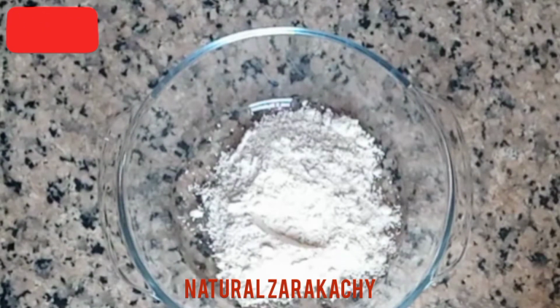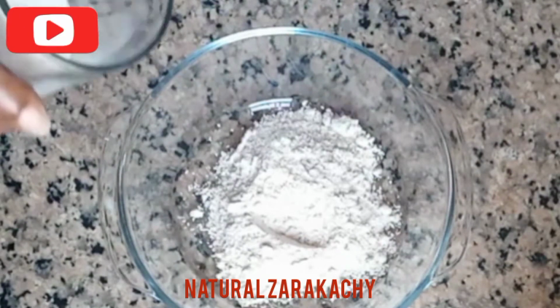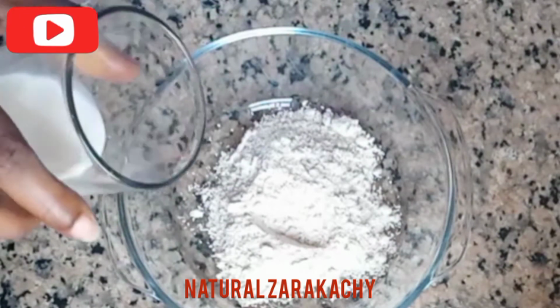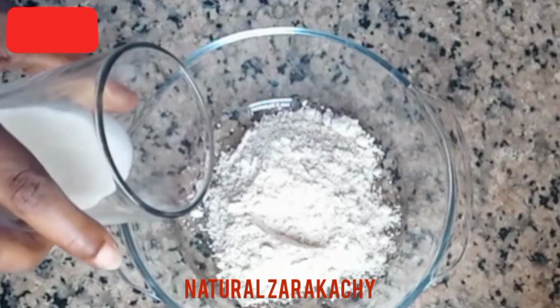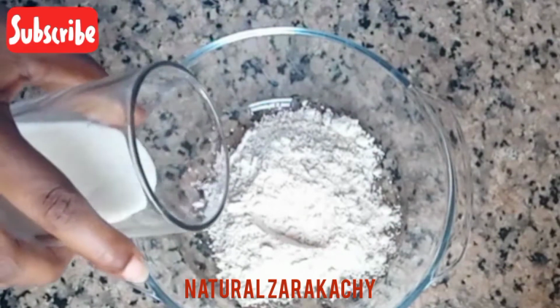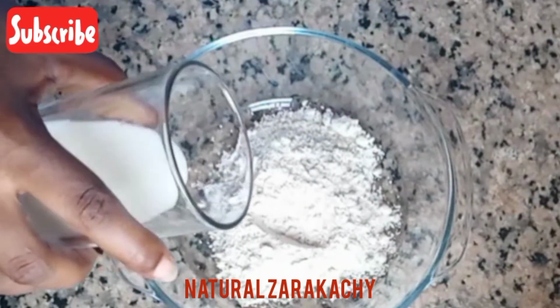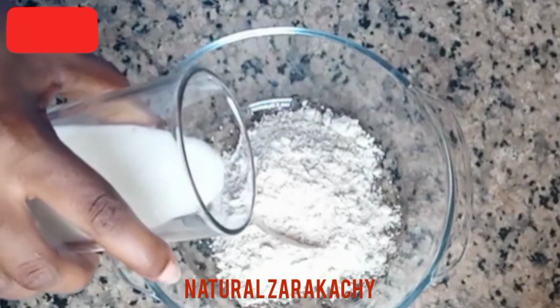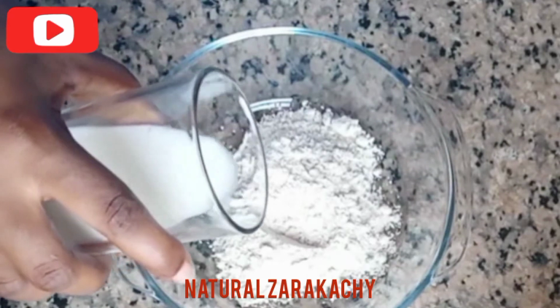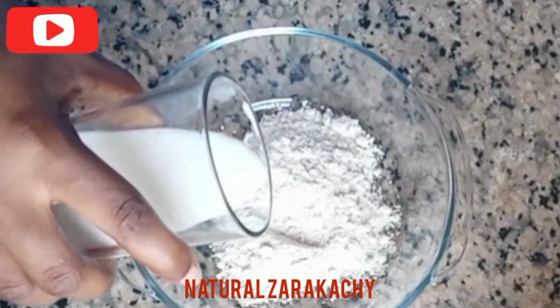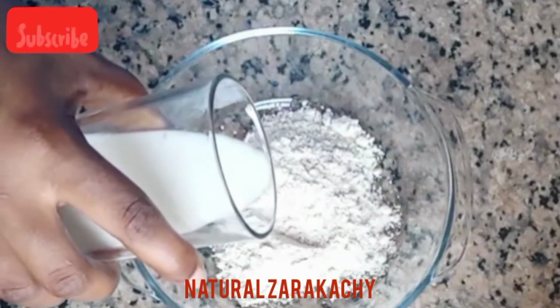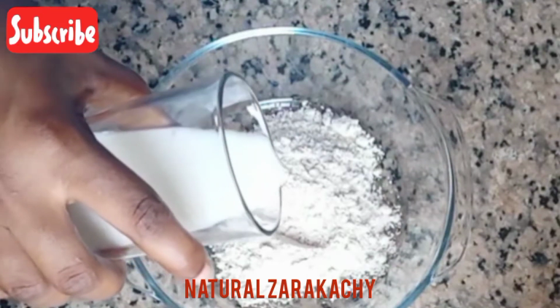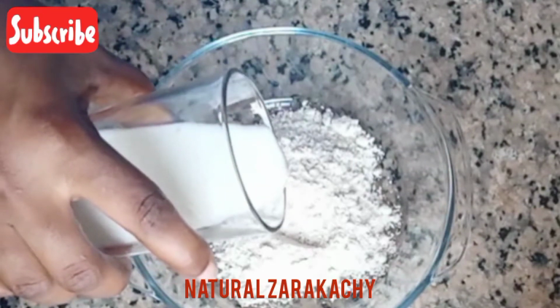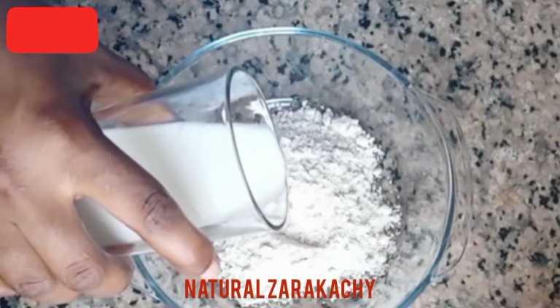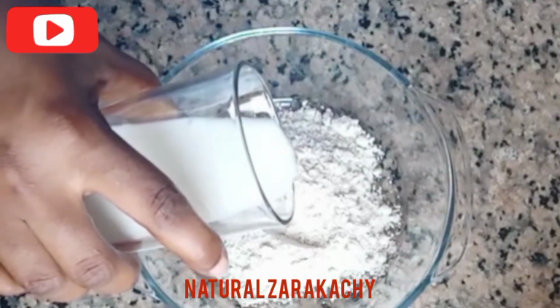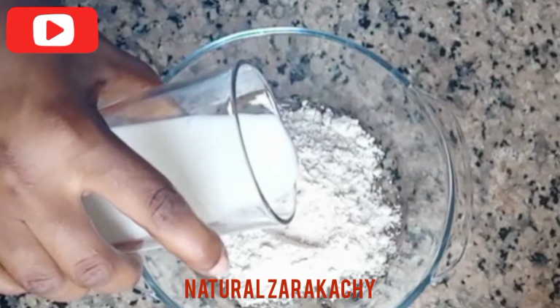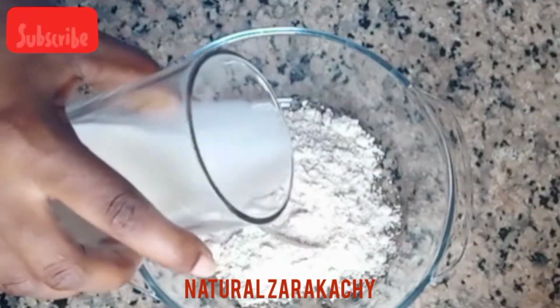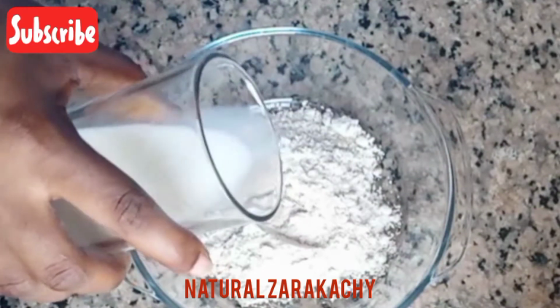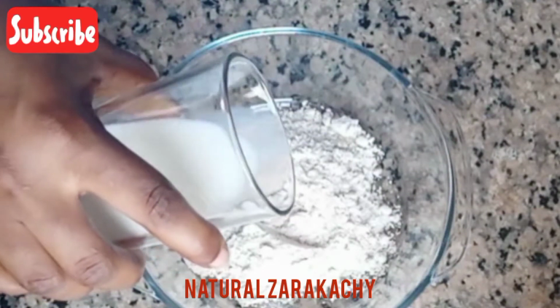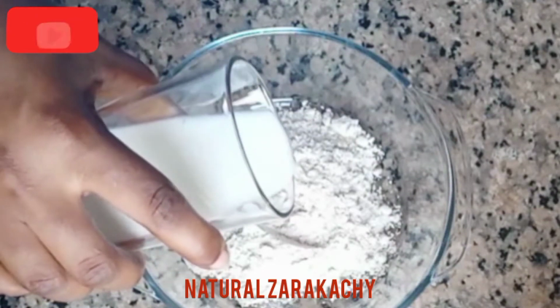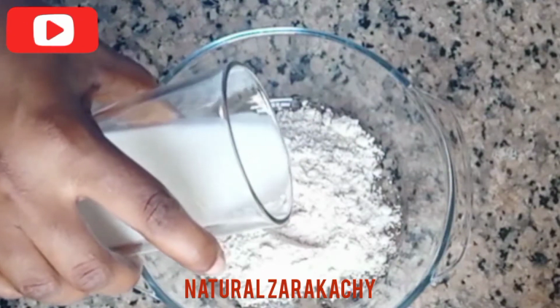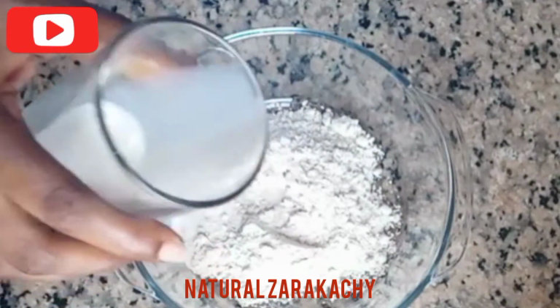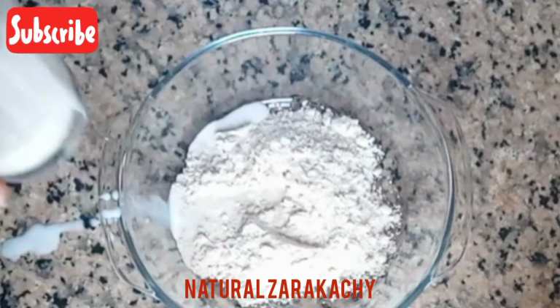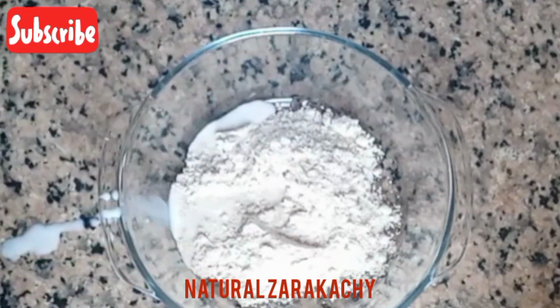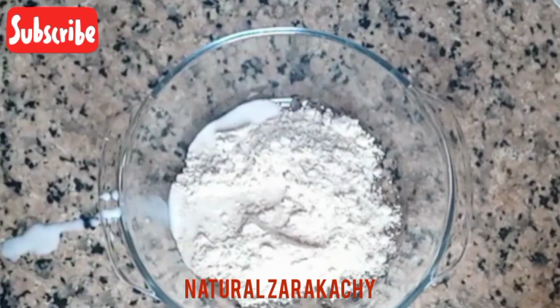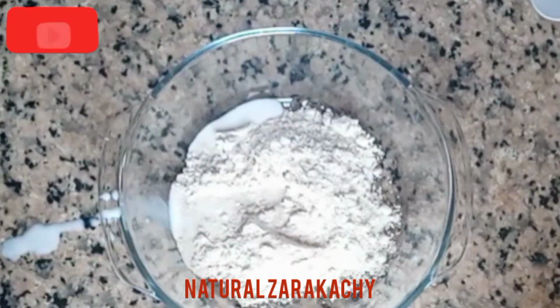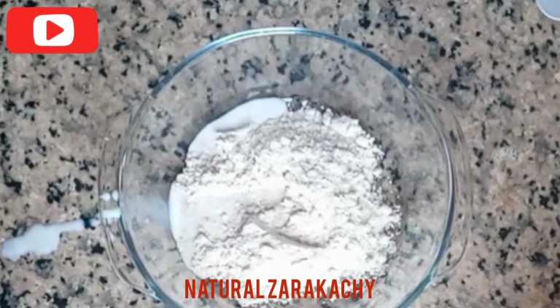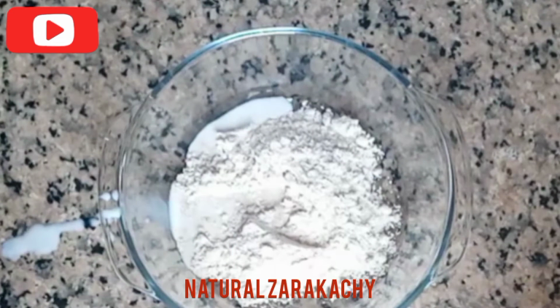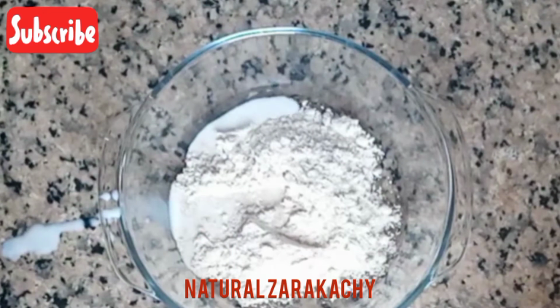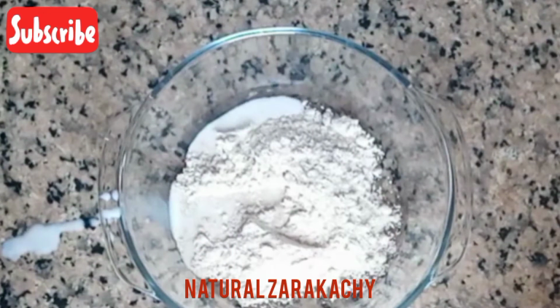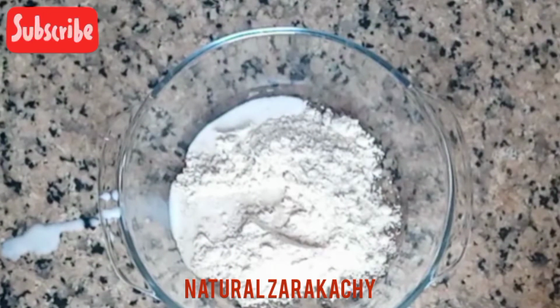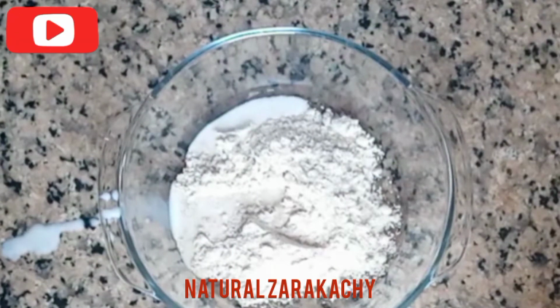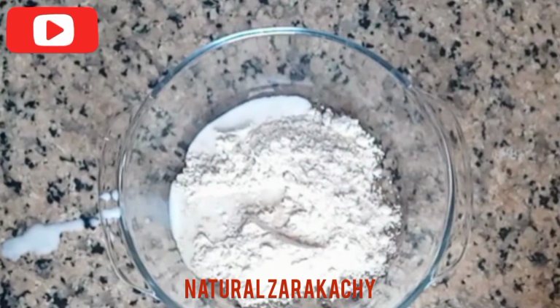Now I'm going in with my milk — just a little bit. Don't add too much so that it won't be too watery.